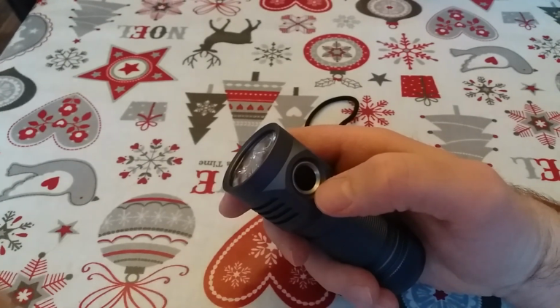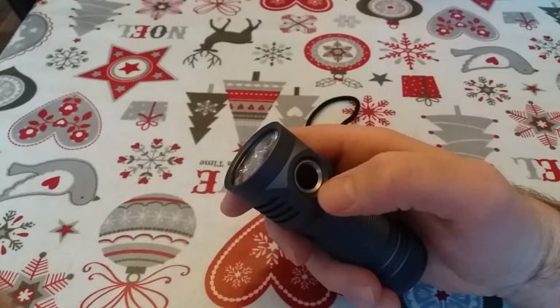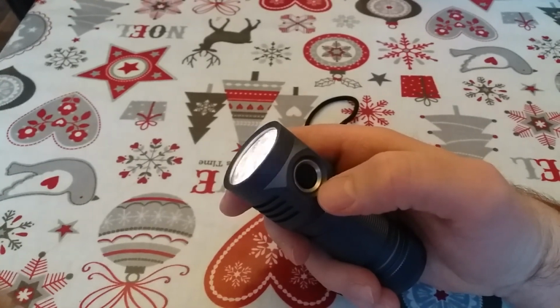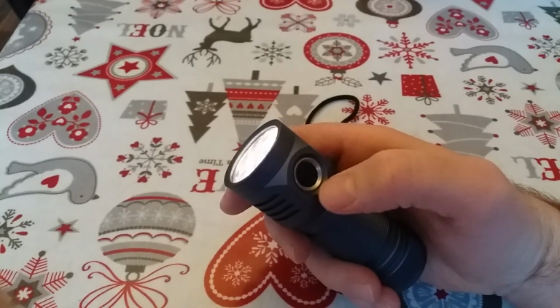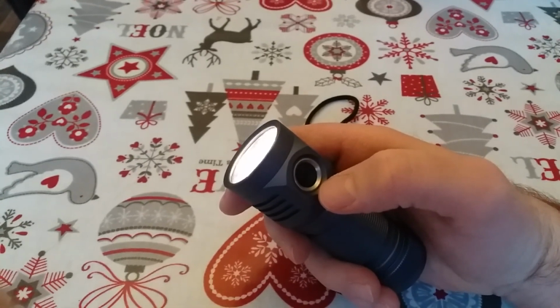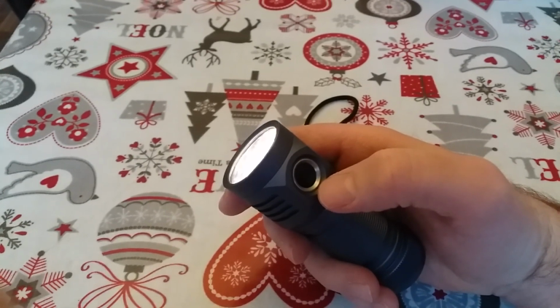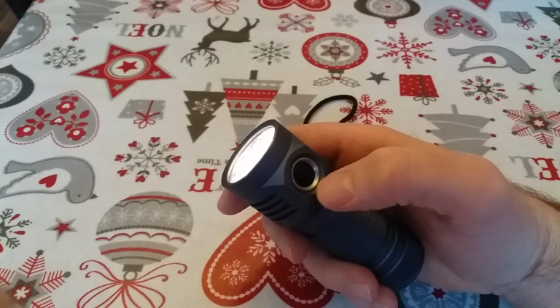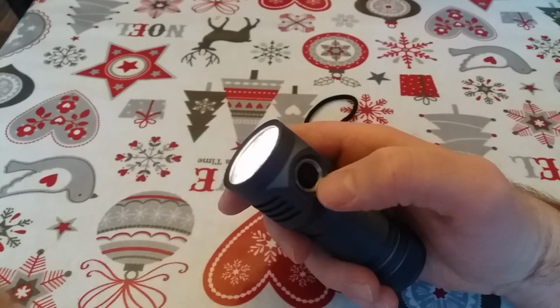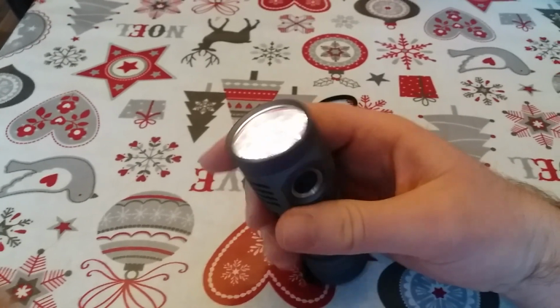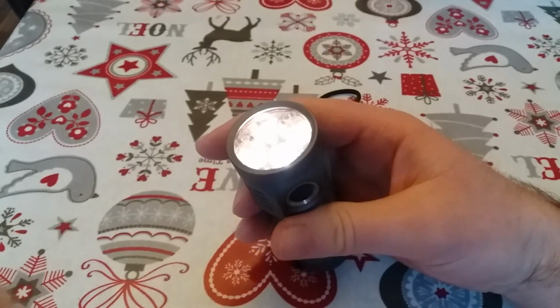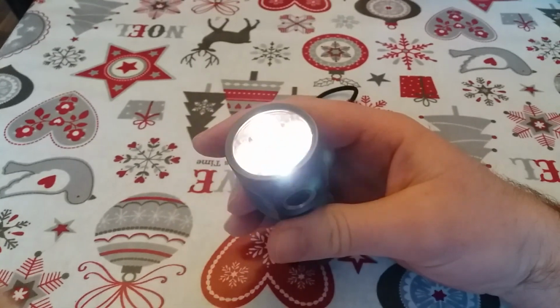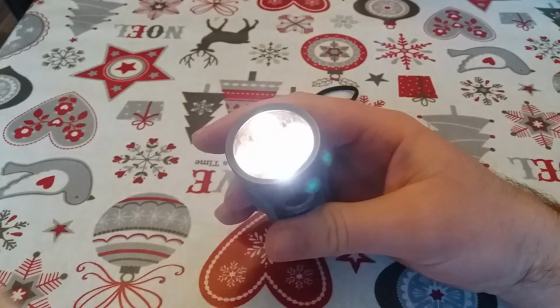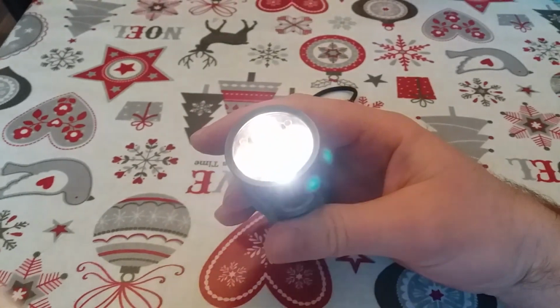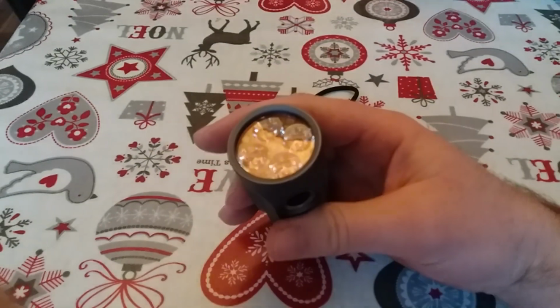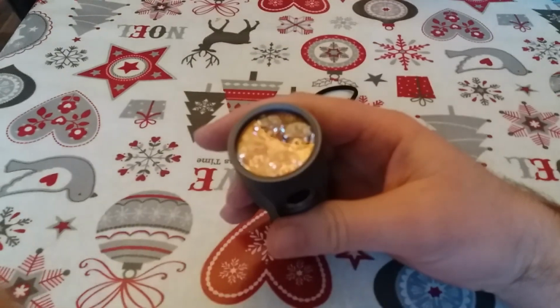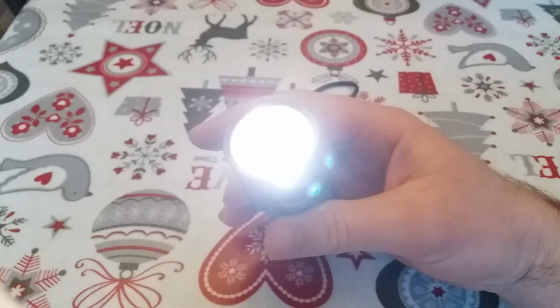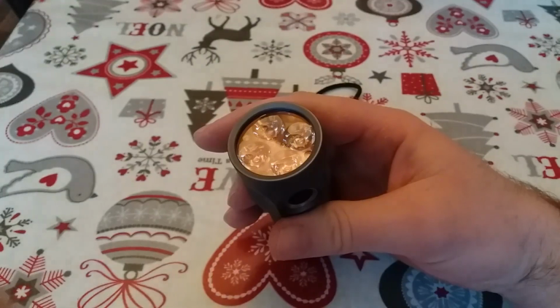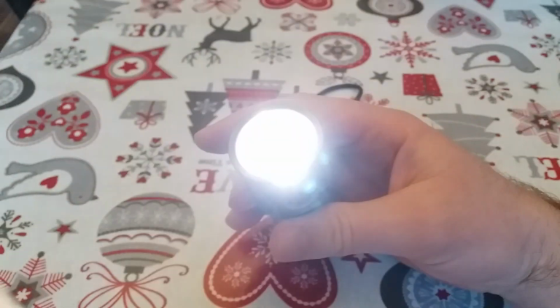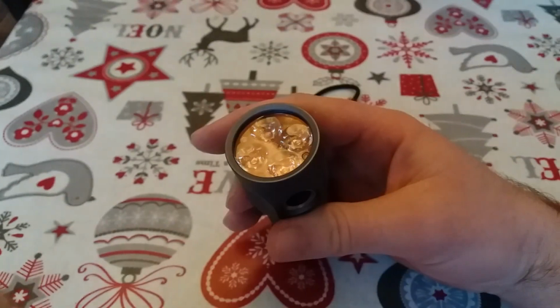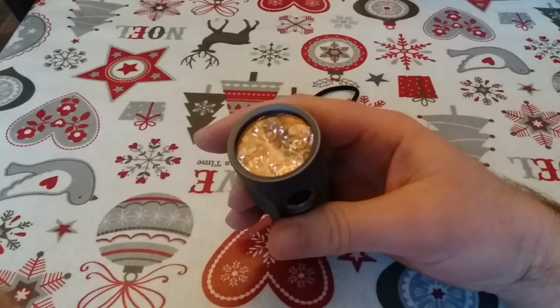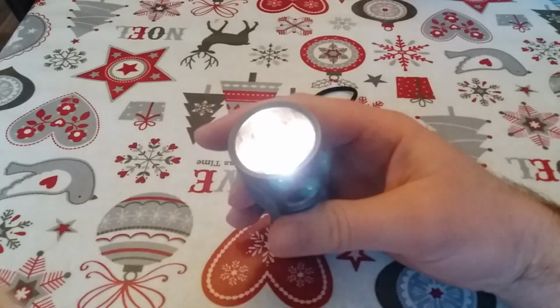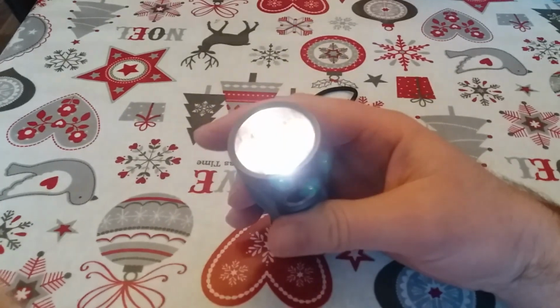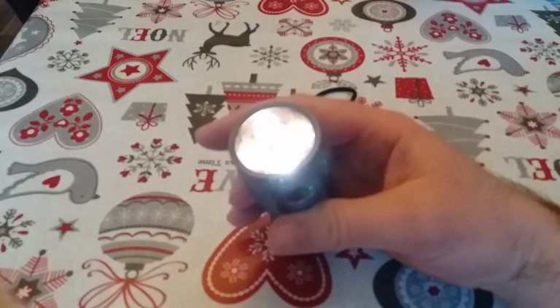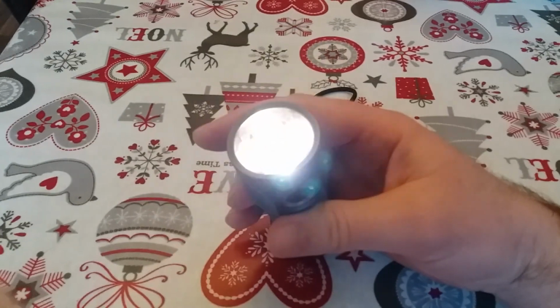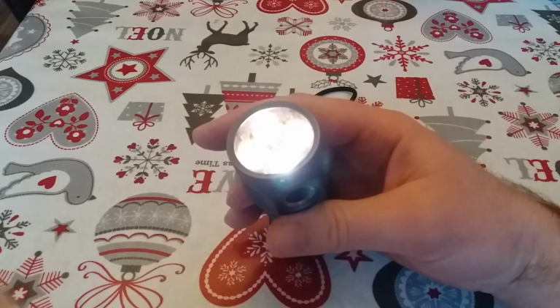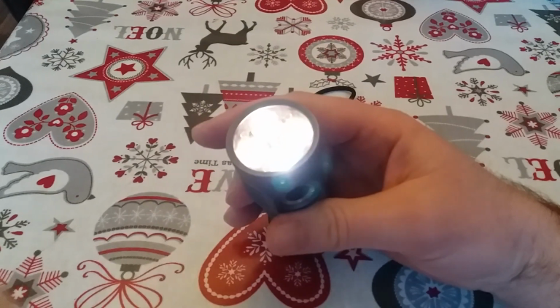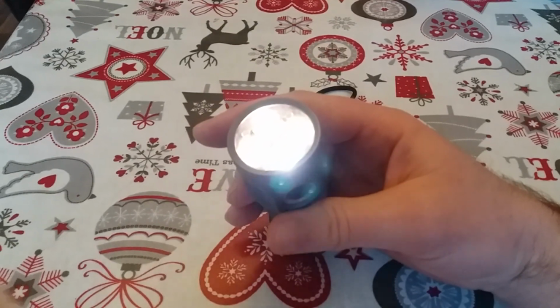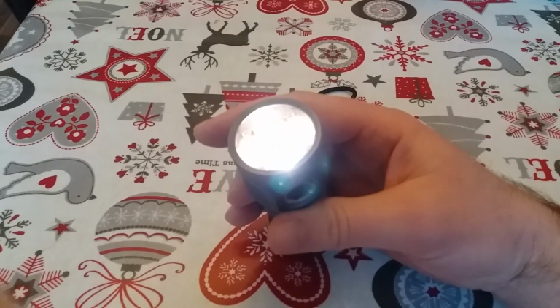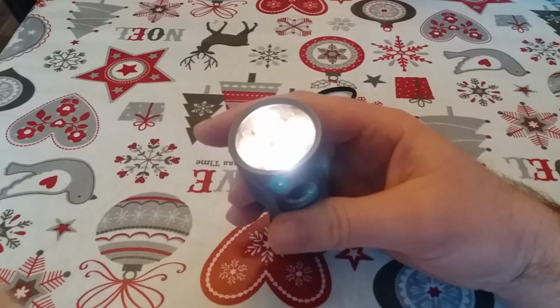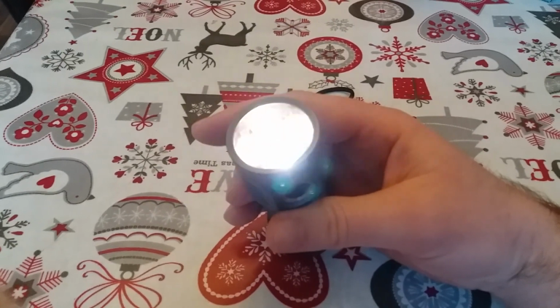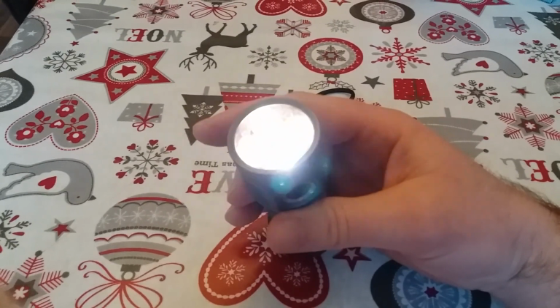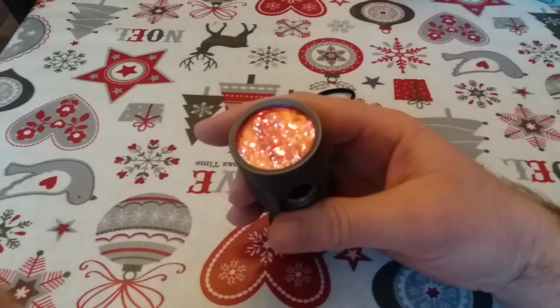It flashes once and then it flickers quickly, then it flashes twice and flashes quickly again.